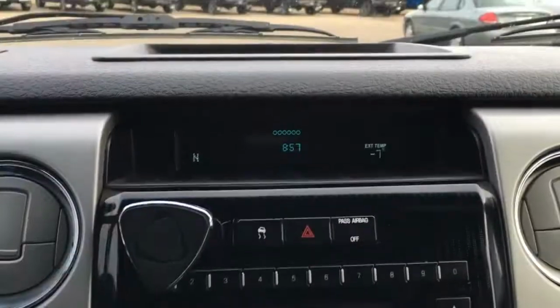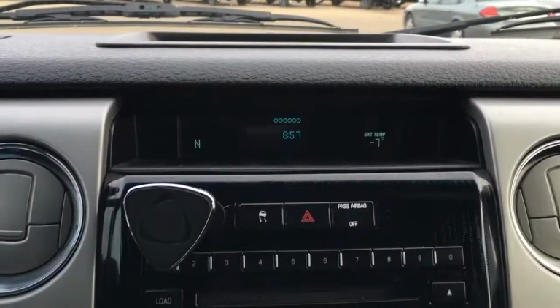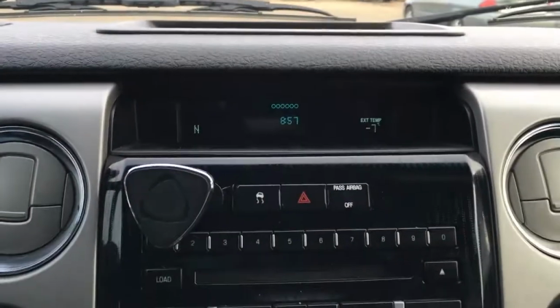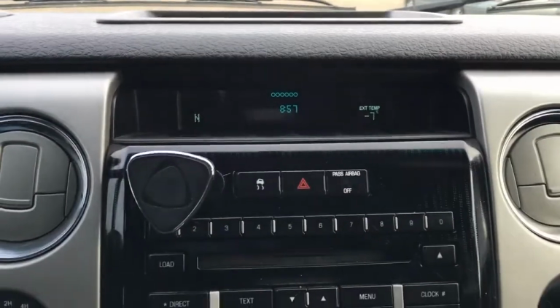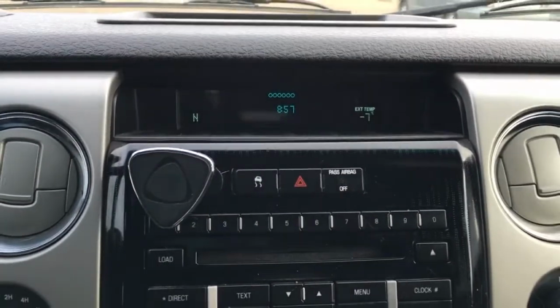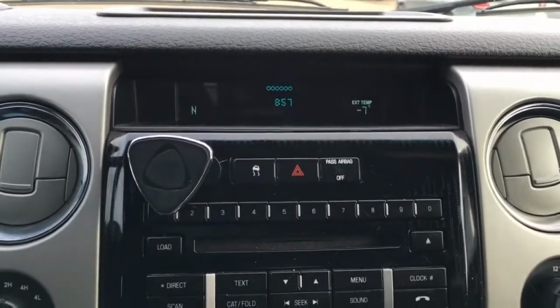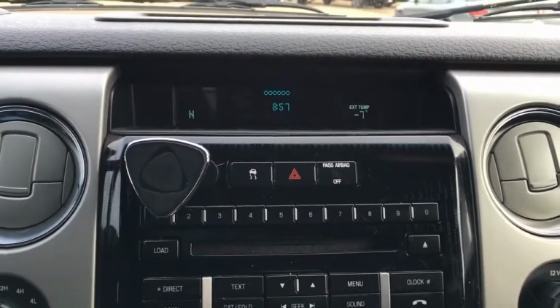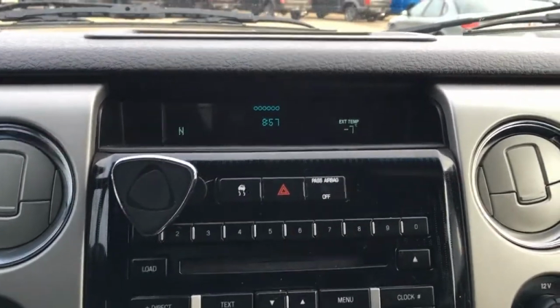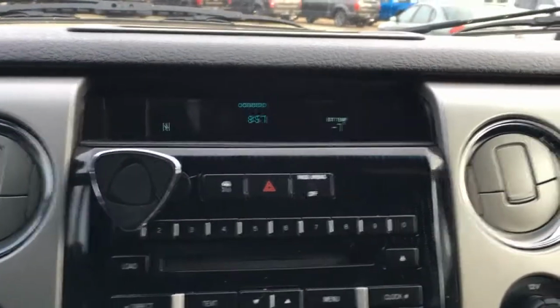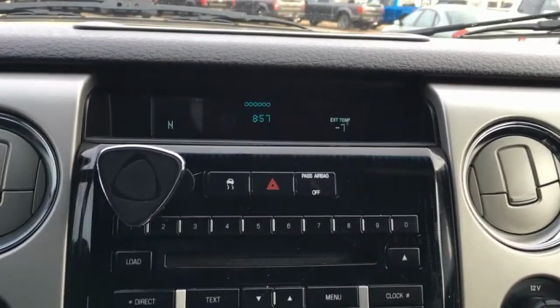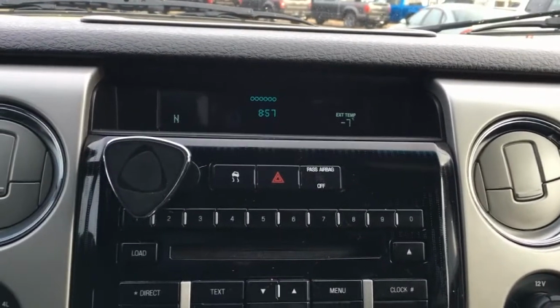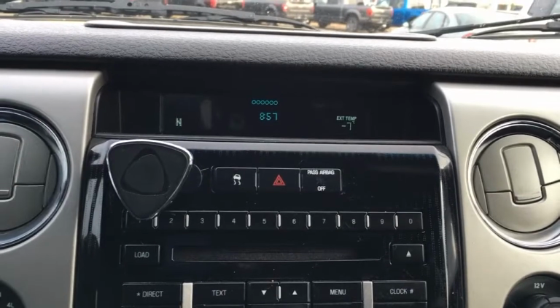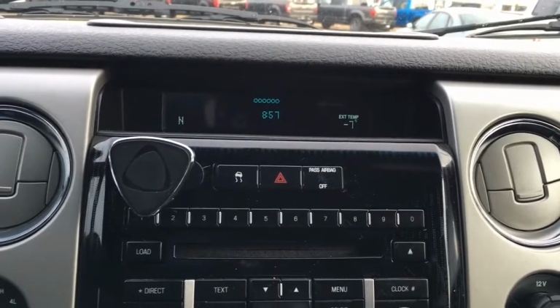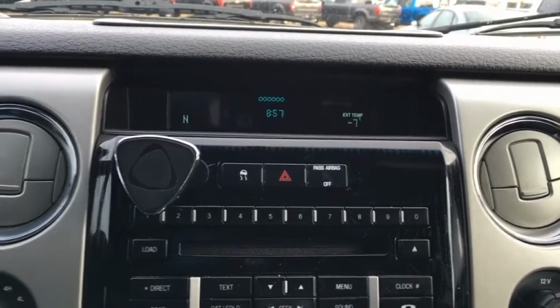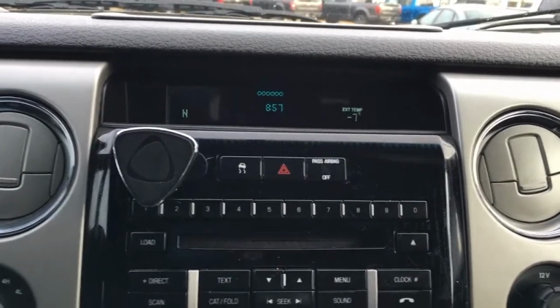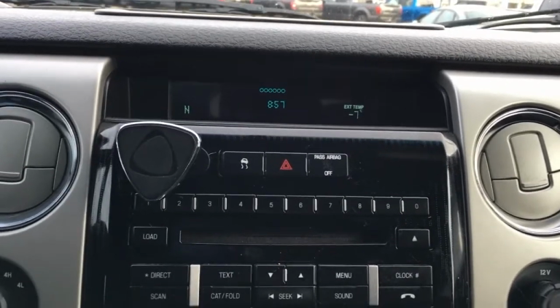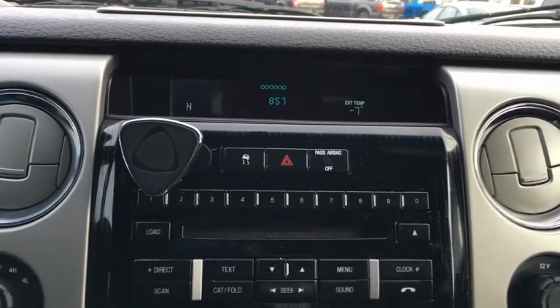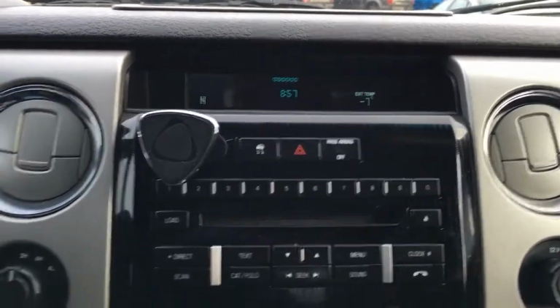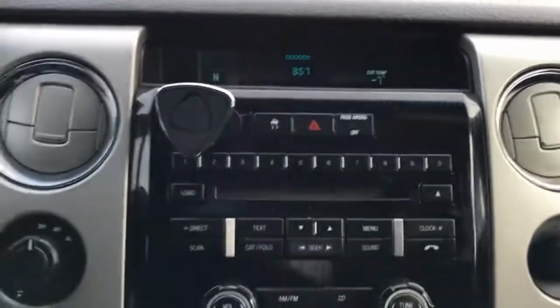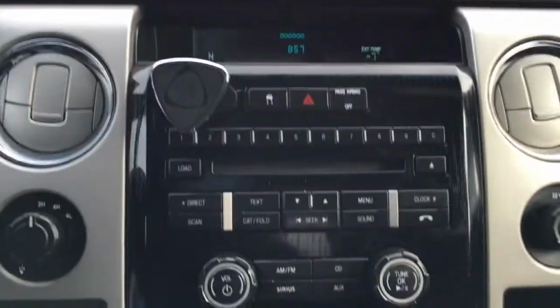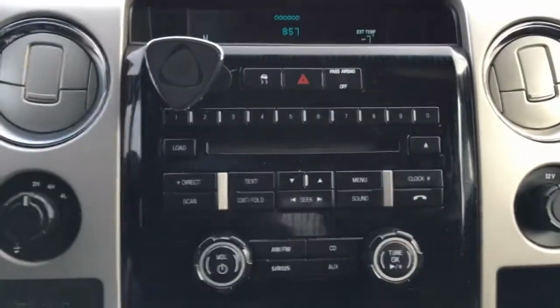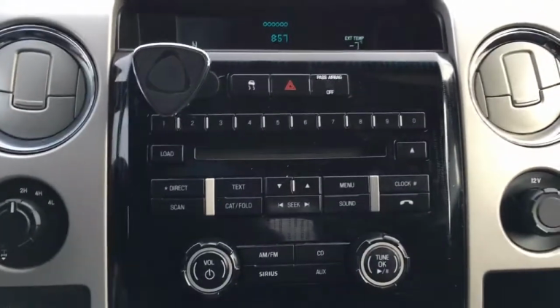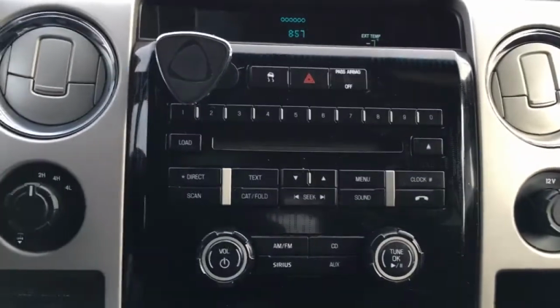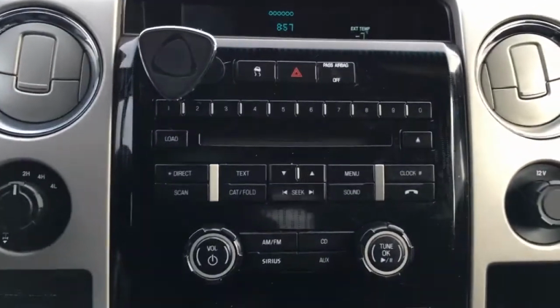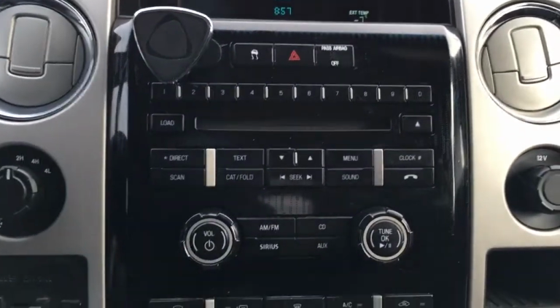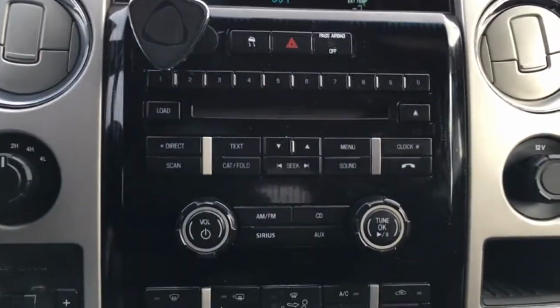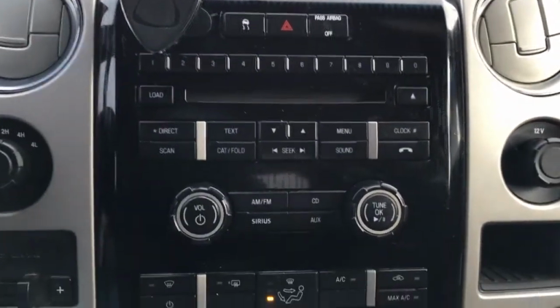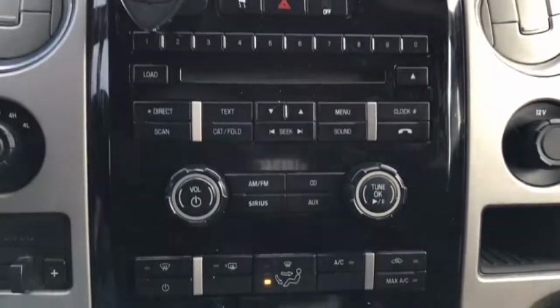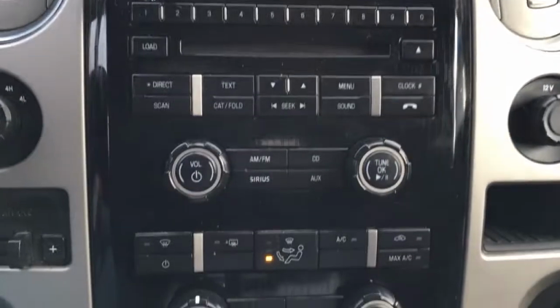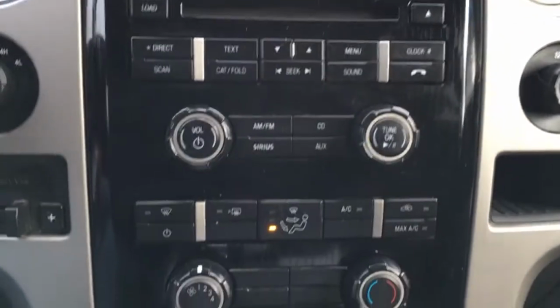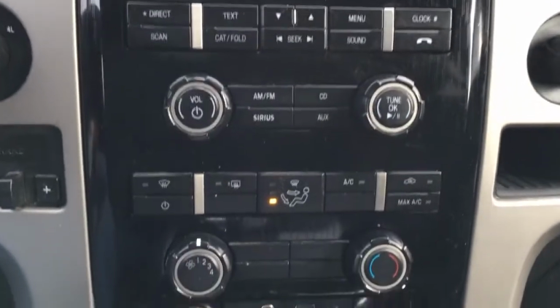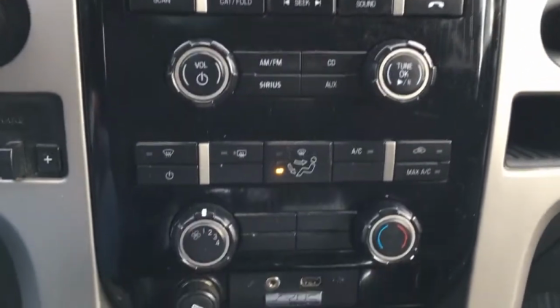In the center of the dash, it does have your display center. It's got outside temperature display, 6-disc CD changer, compass, clock, and more. You've got your media controls and climate controls.